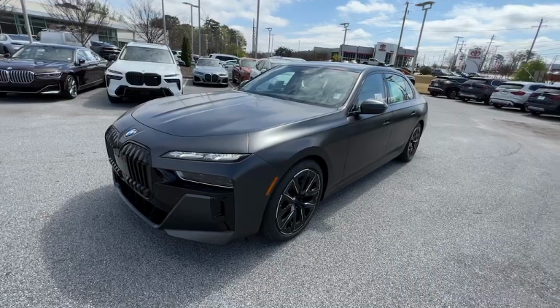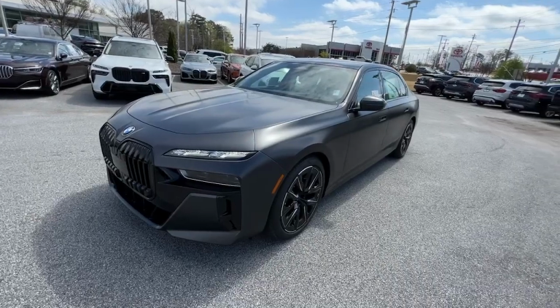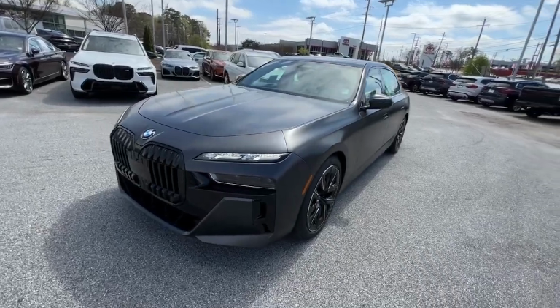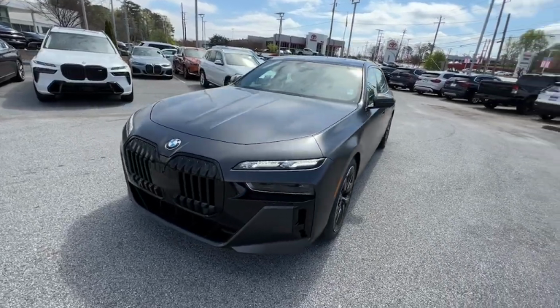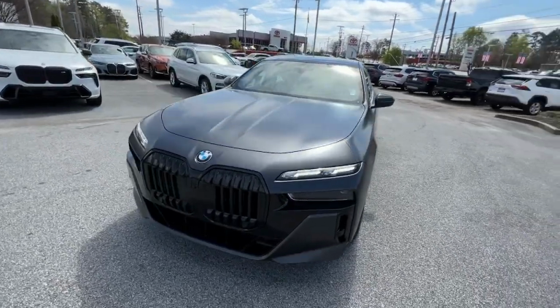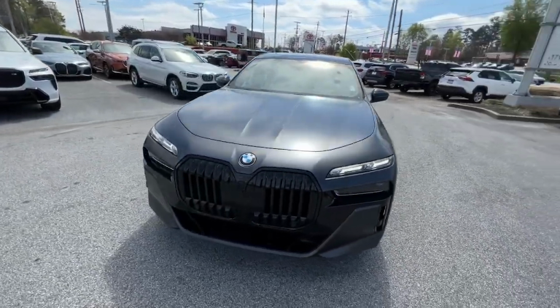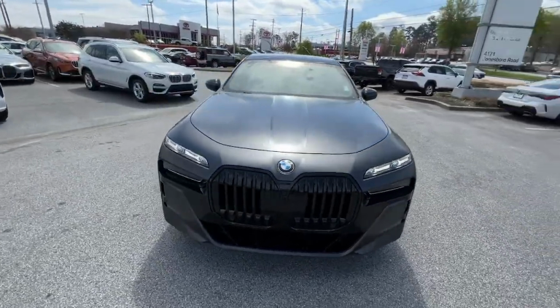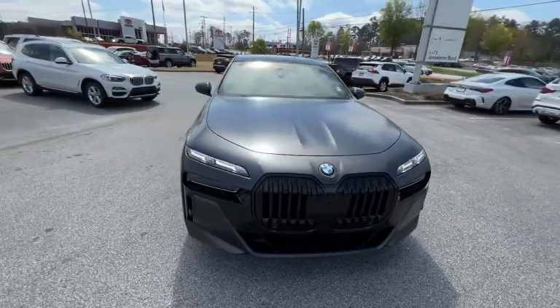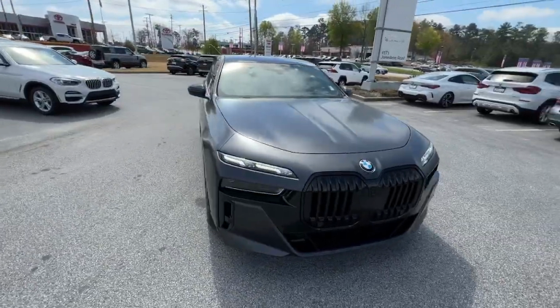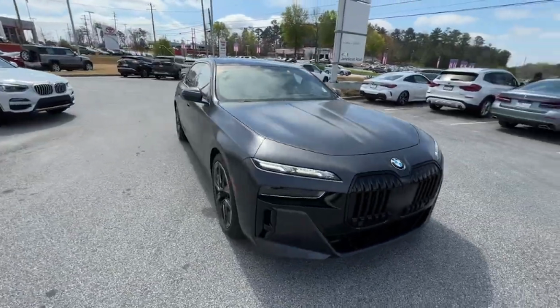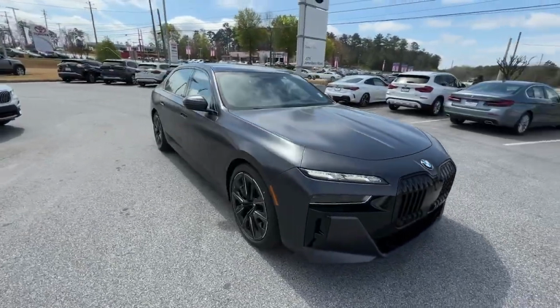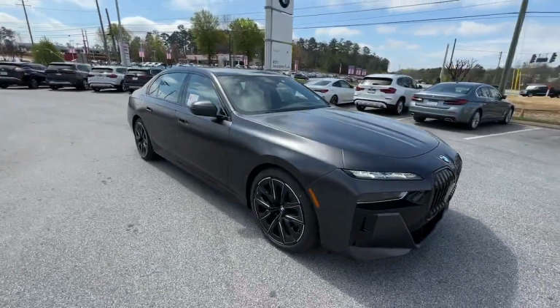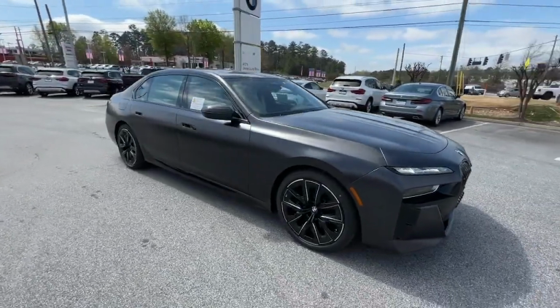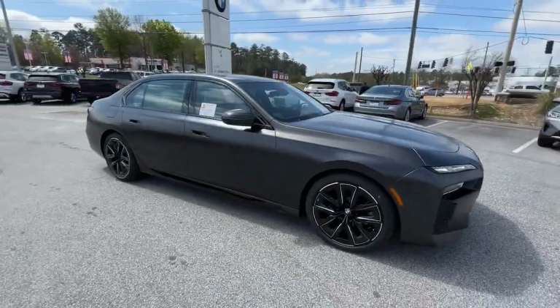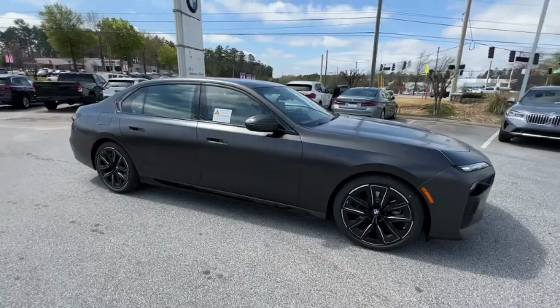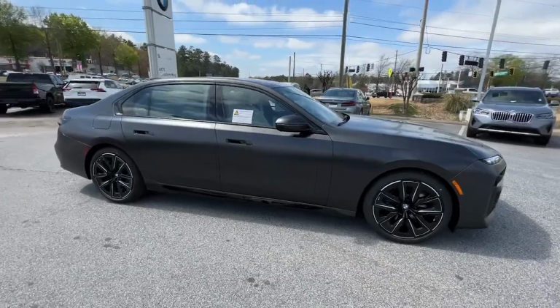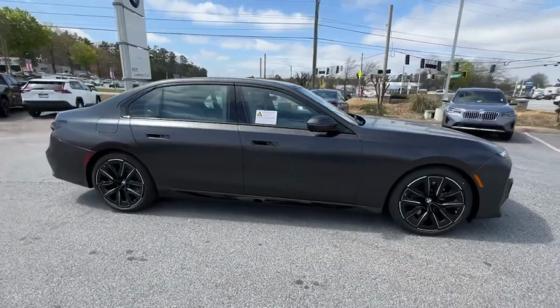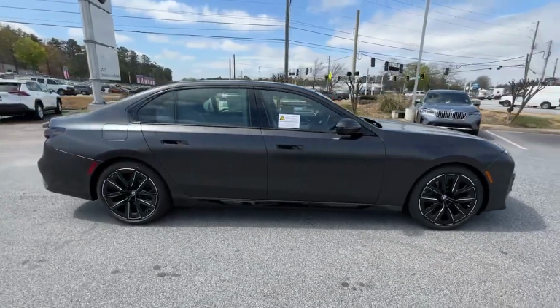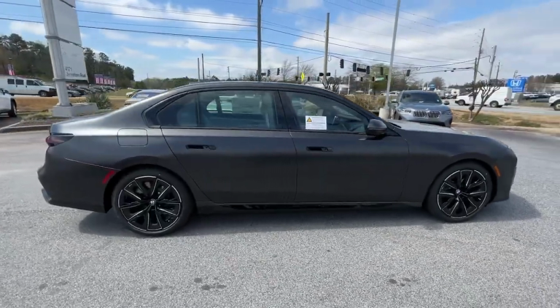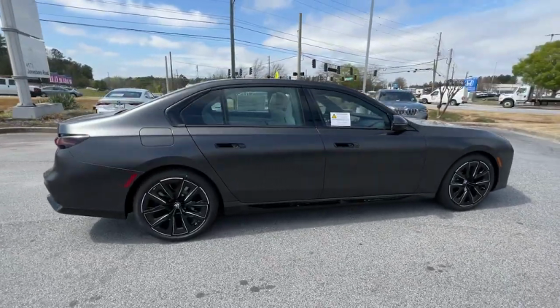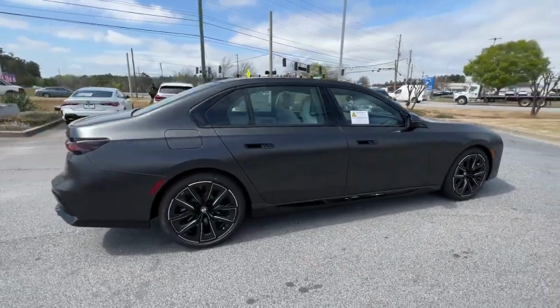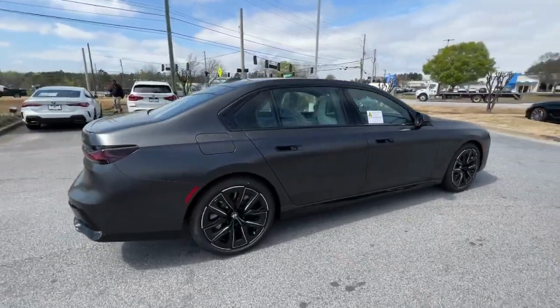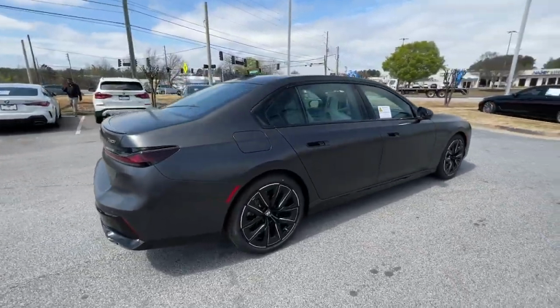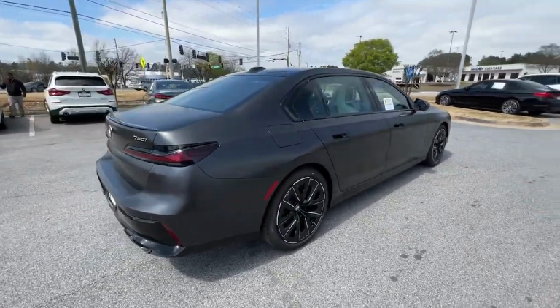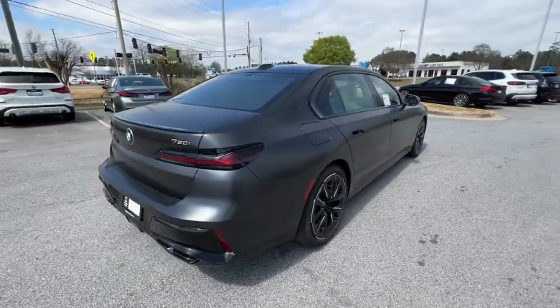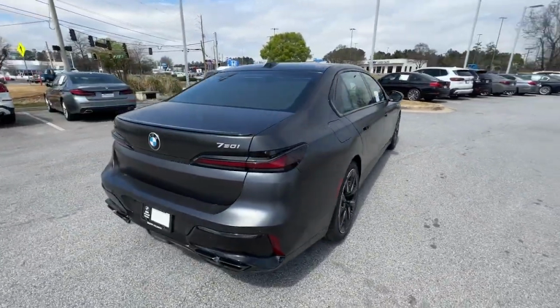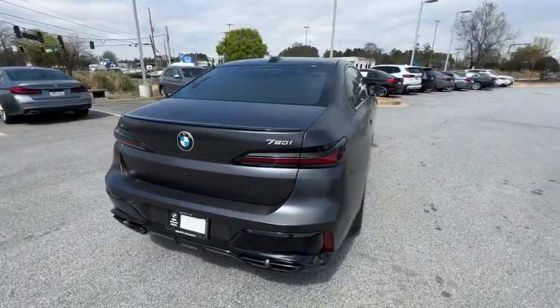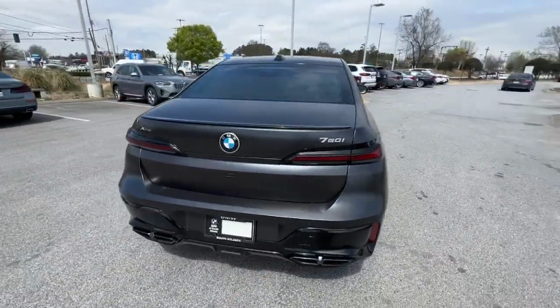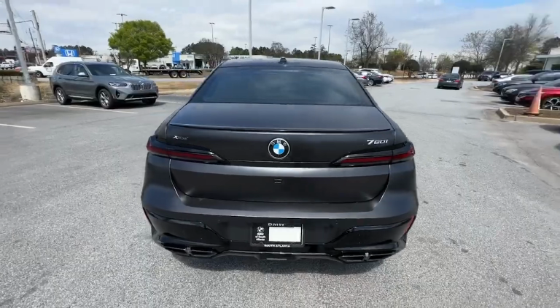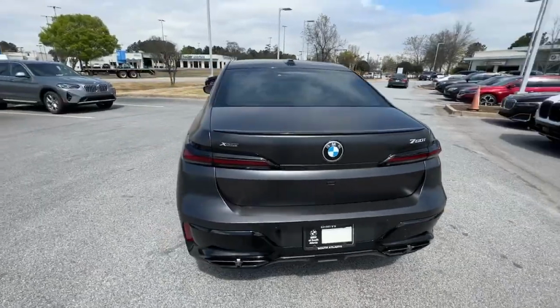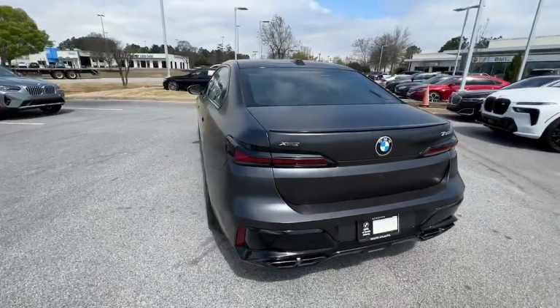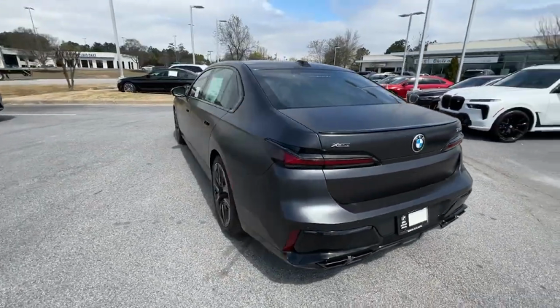Picture yourself in the 2023 BMW 7 Series. Treat yourself to a test drive today. Our staff will toss you the keys and give you an outstanding customer experience.